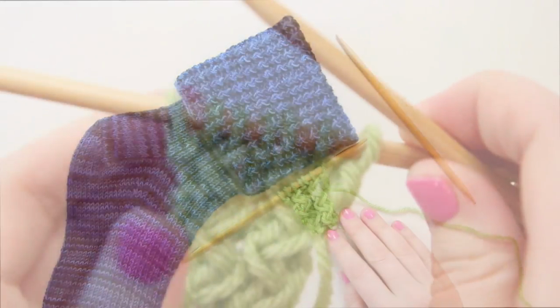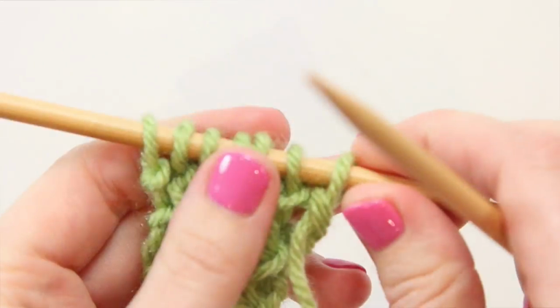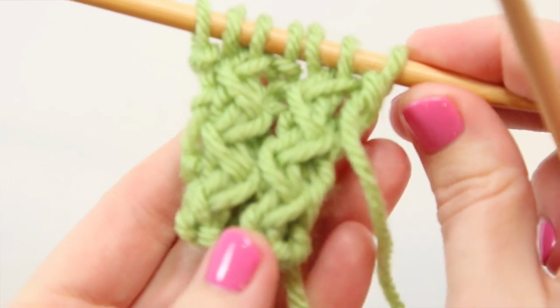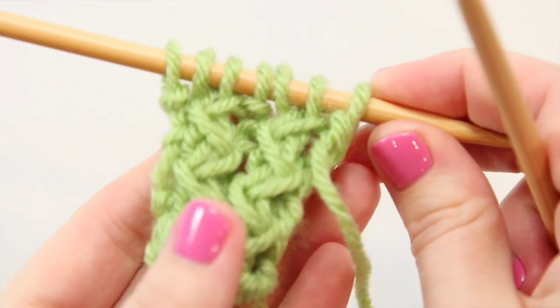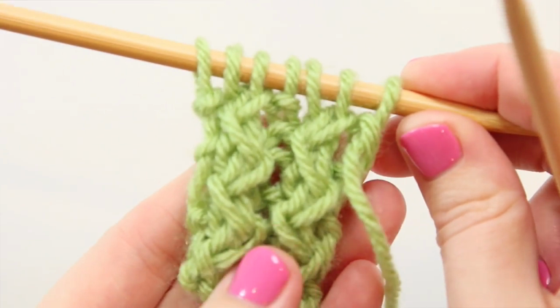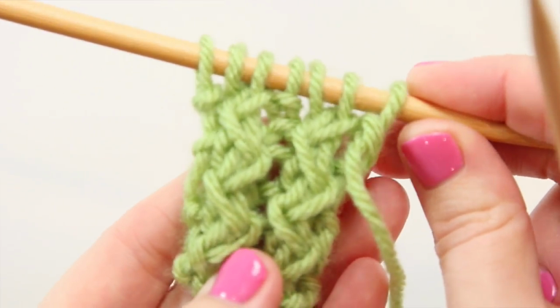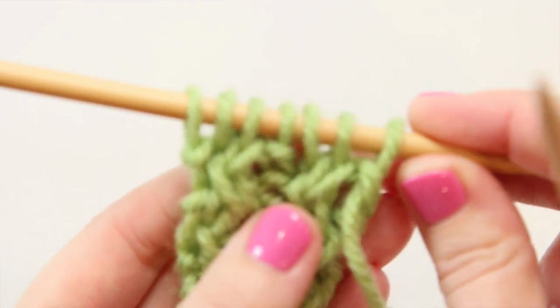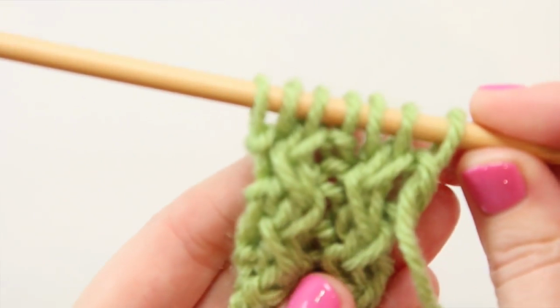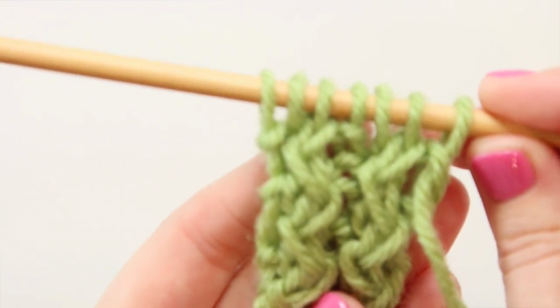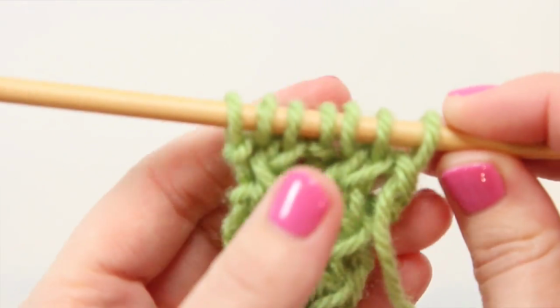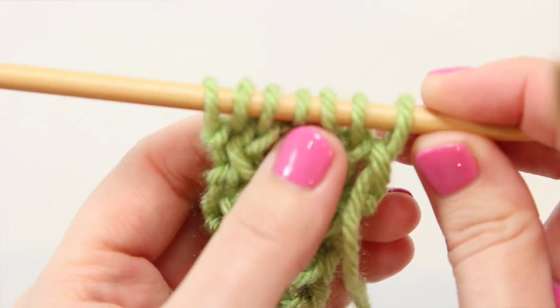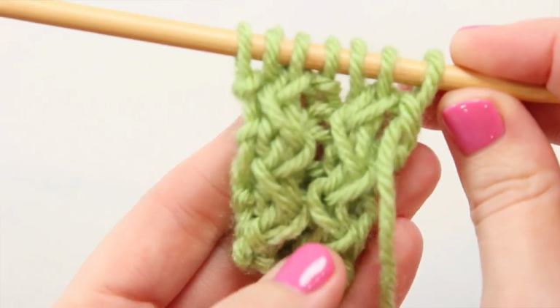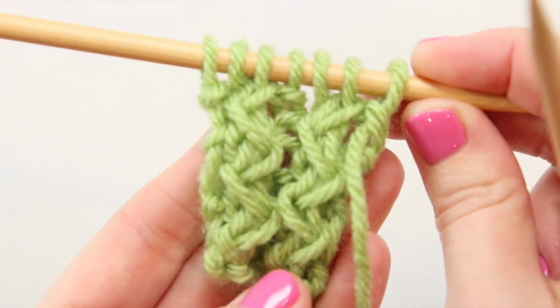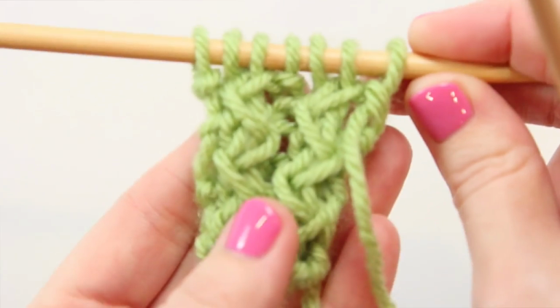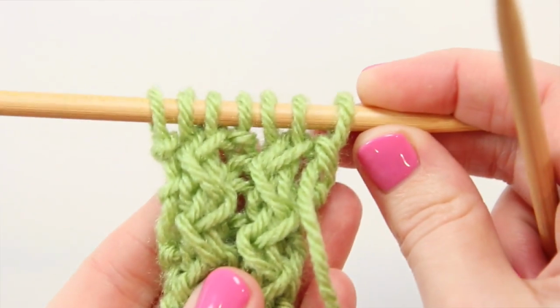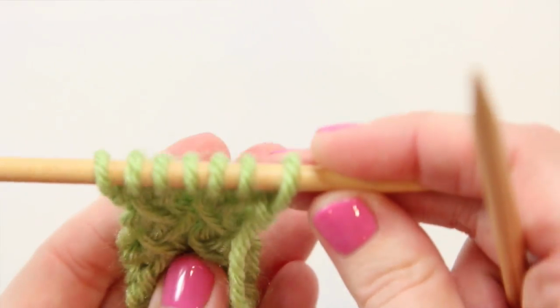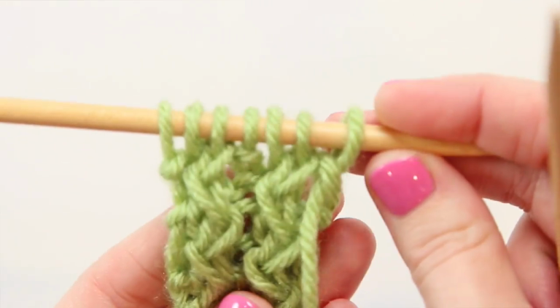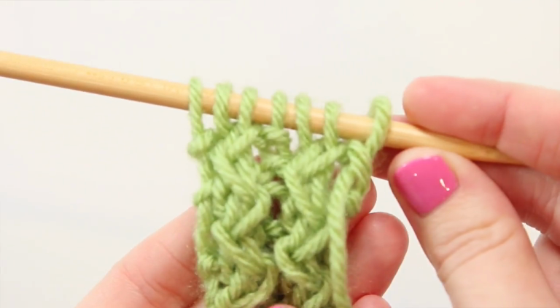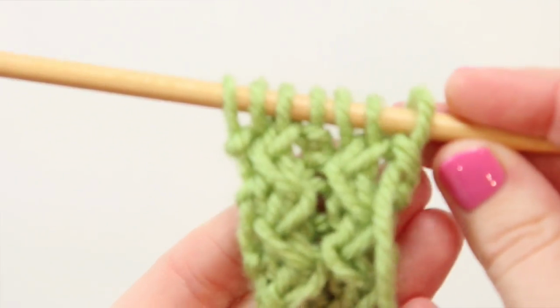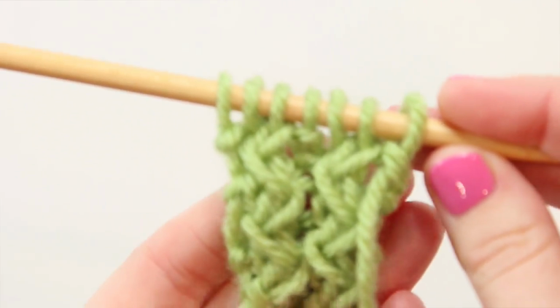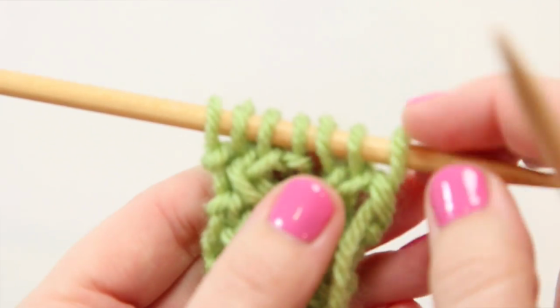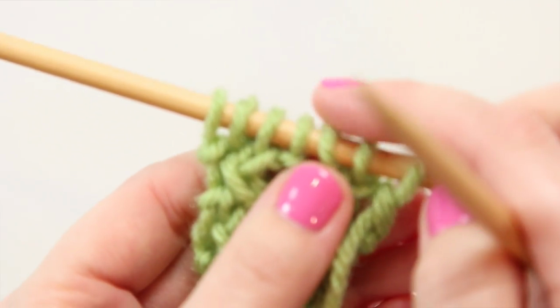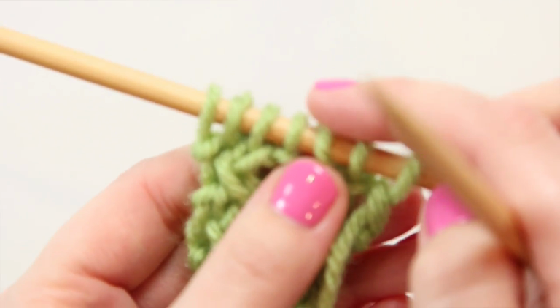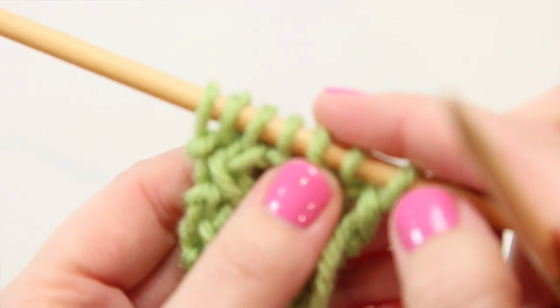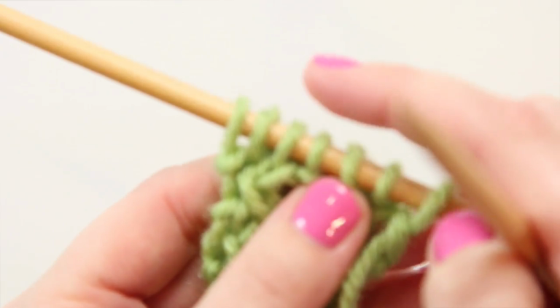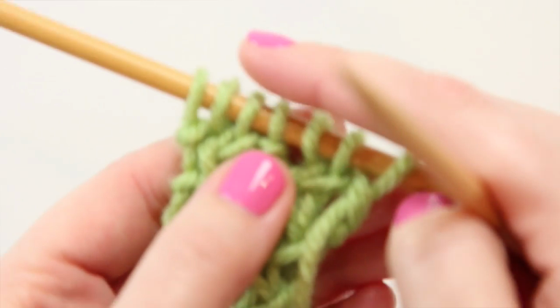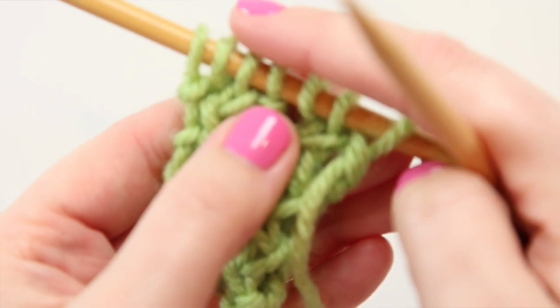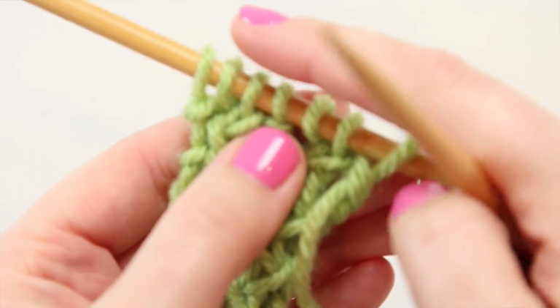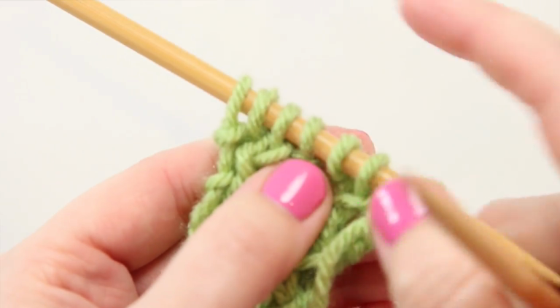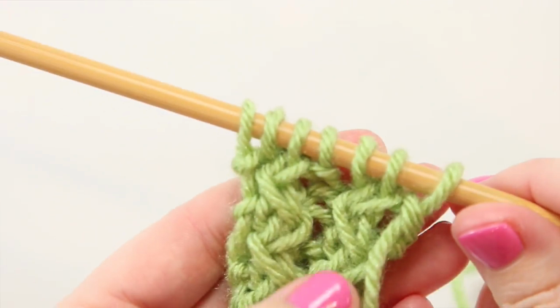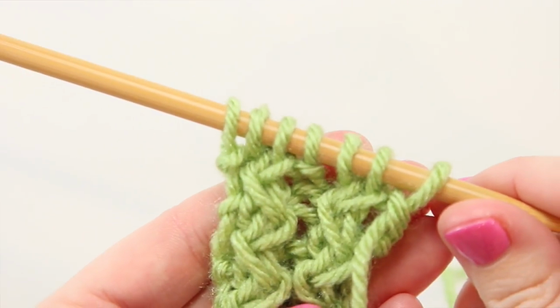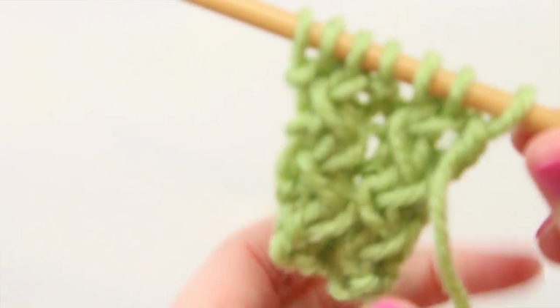To cast on the rickrack rib stitch, you're going to need to cast on a multiple of three stitches plus one. So for demonstration's sake, we're looking at seven stitches on this needle — one multiple of three, two multiples of three, plus an additional stitch.